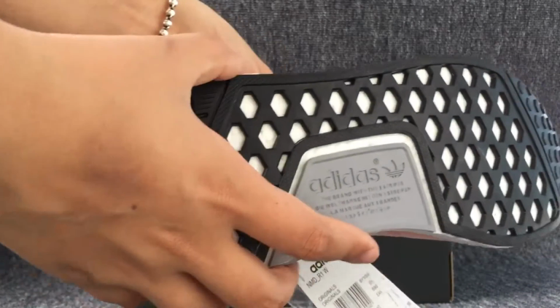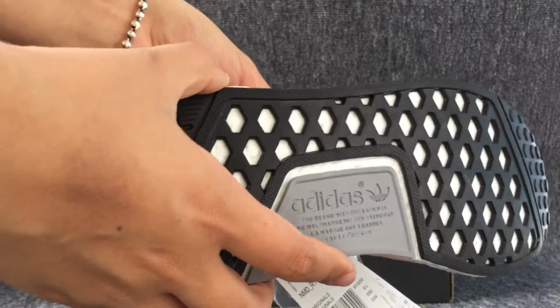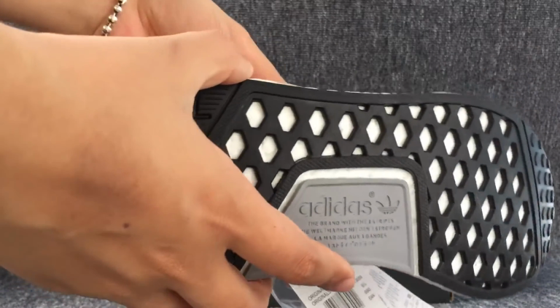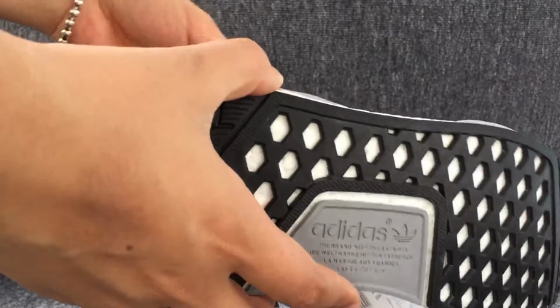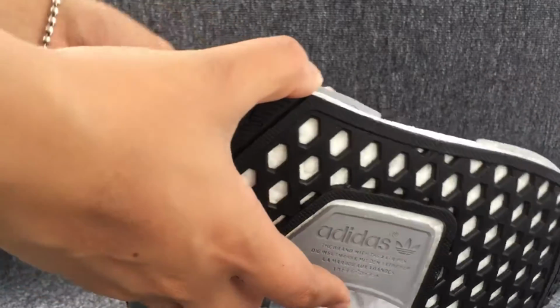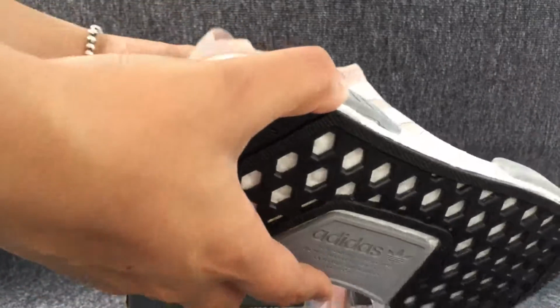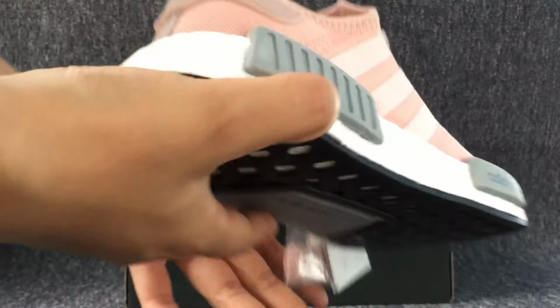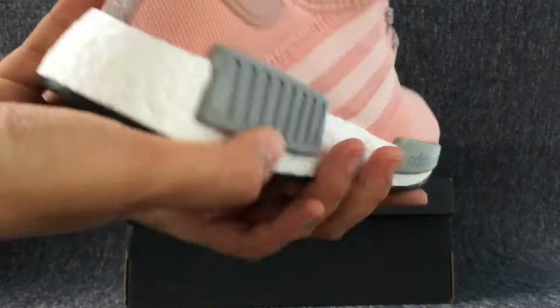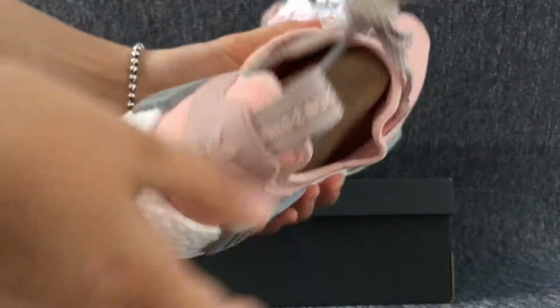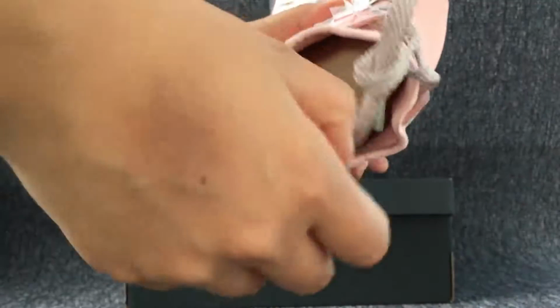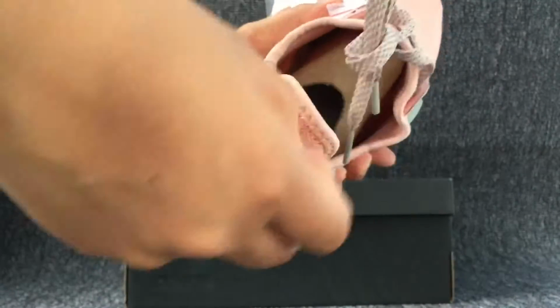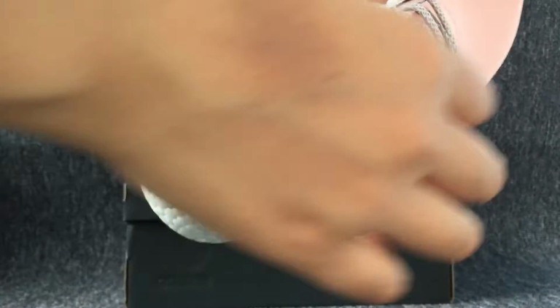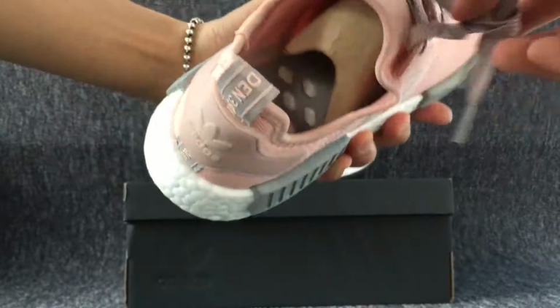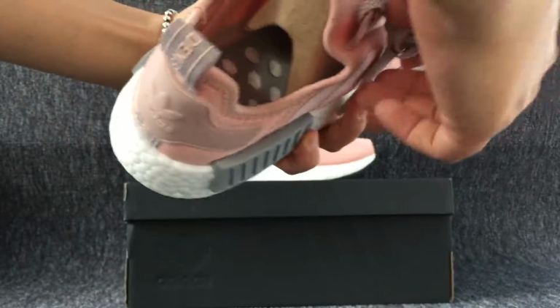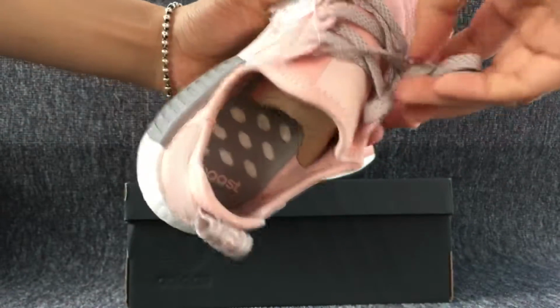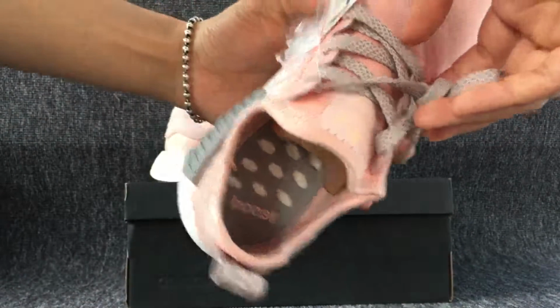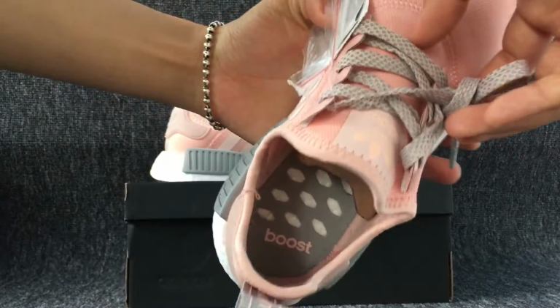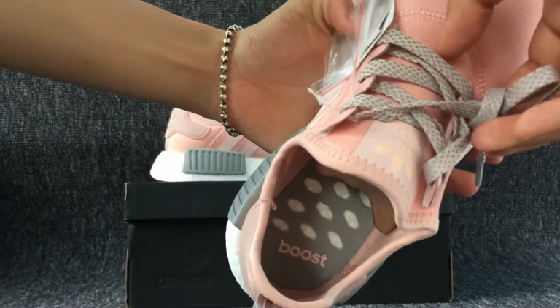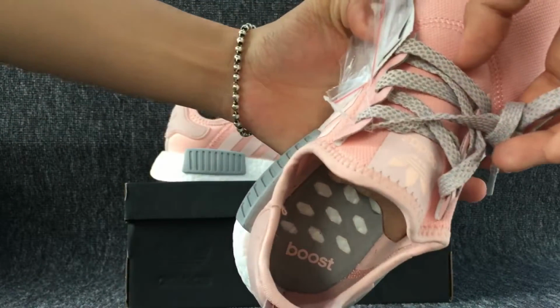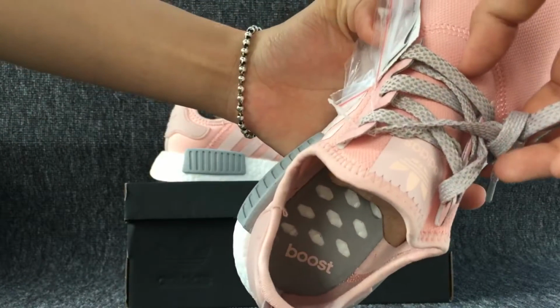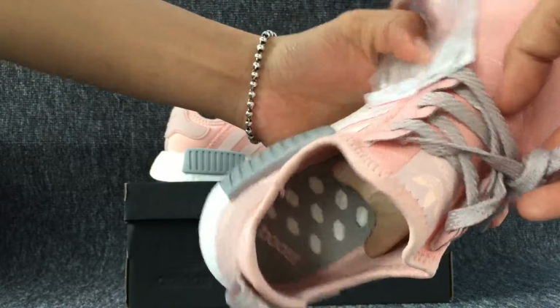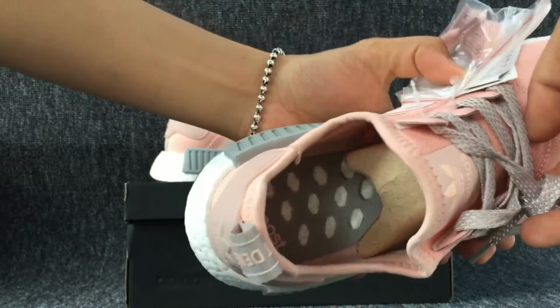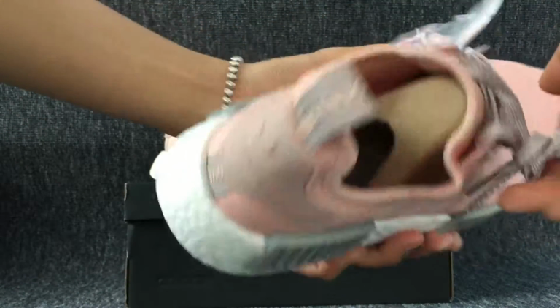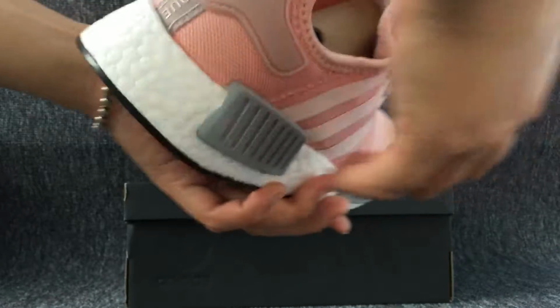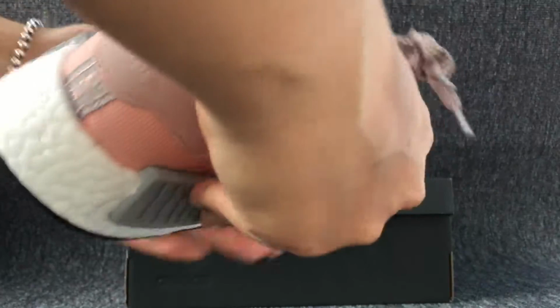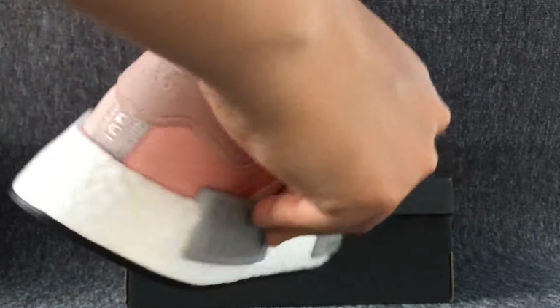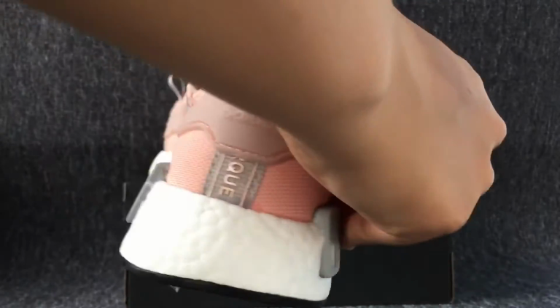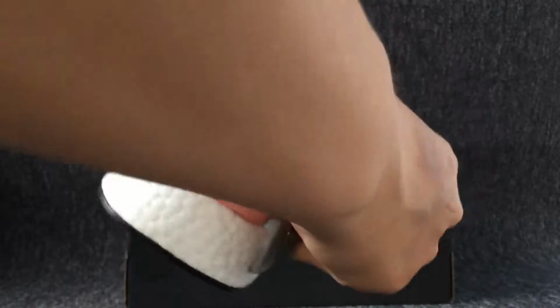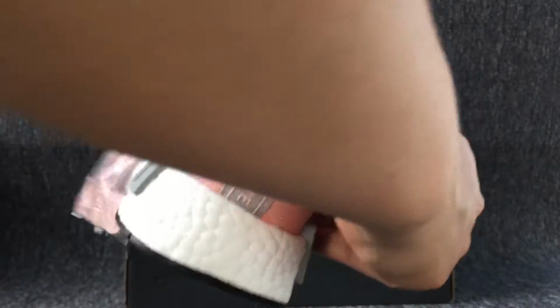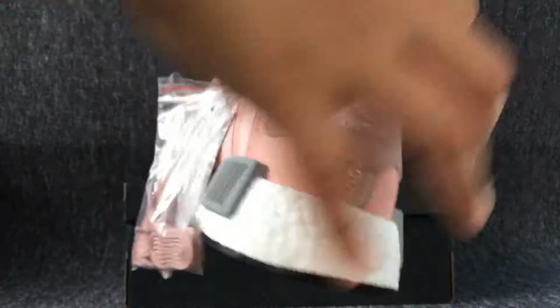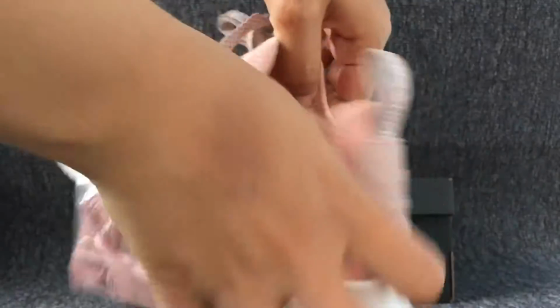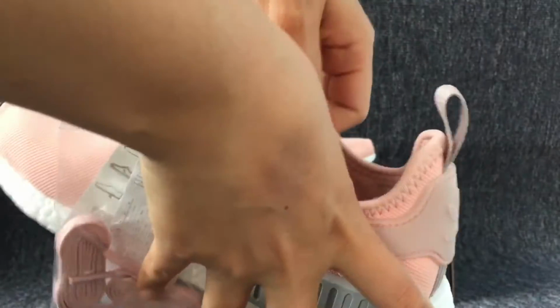Let me turn to the inside, as you can see. And here is the size of the shoe.